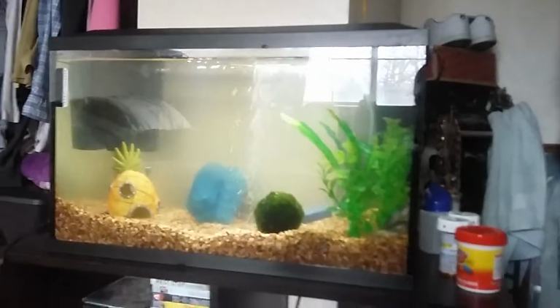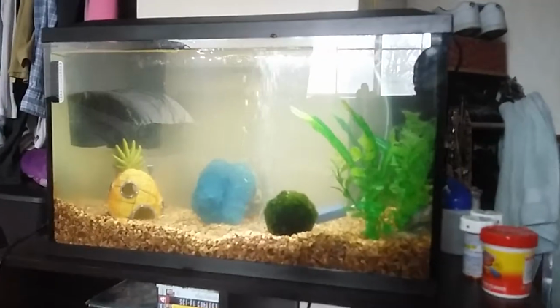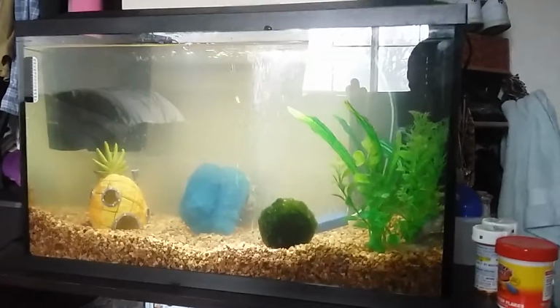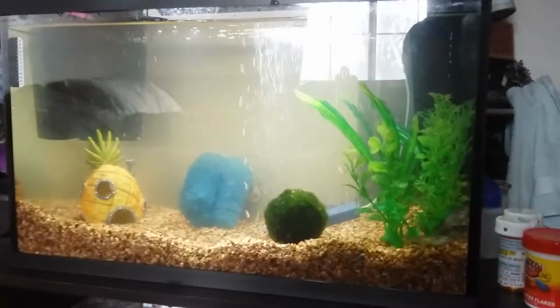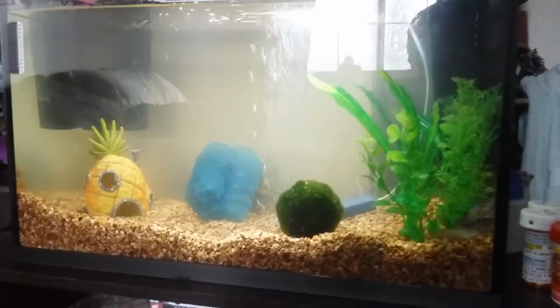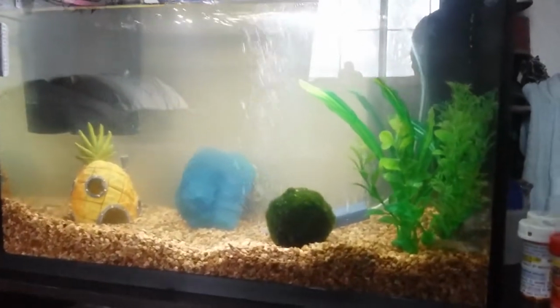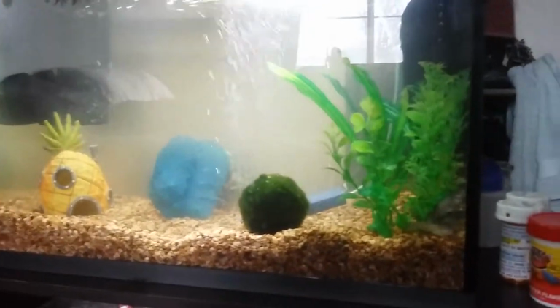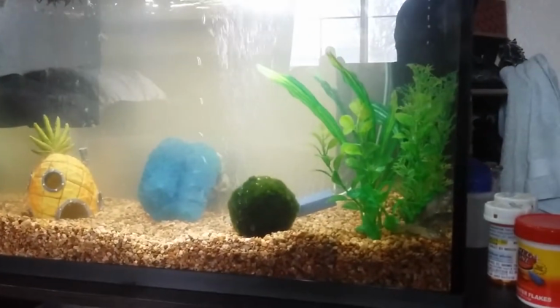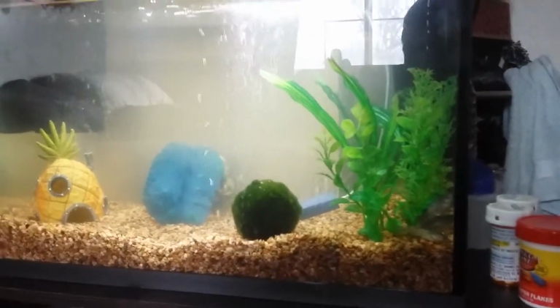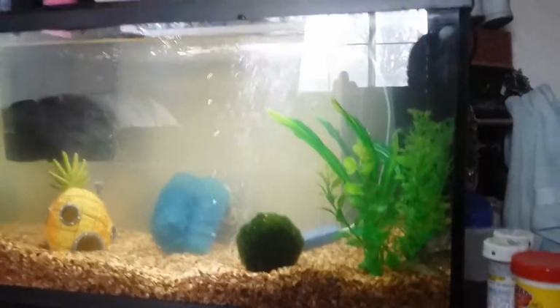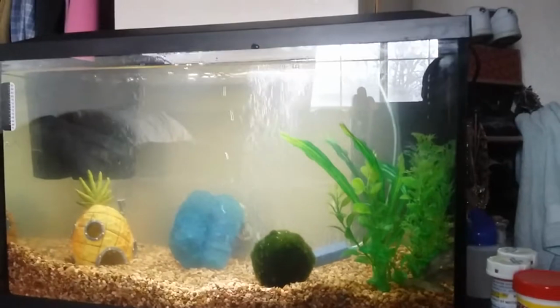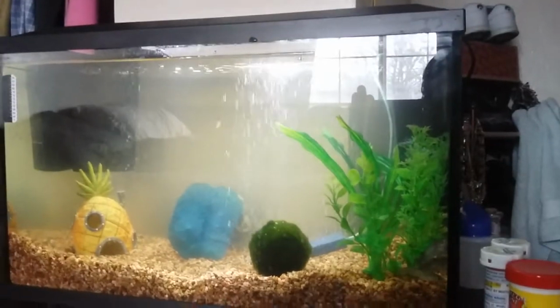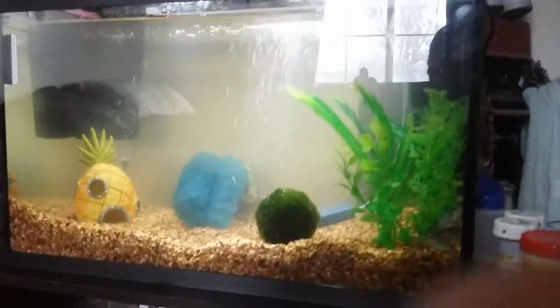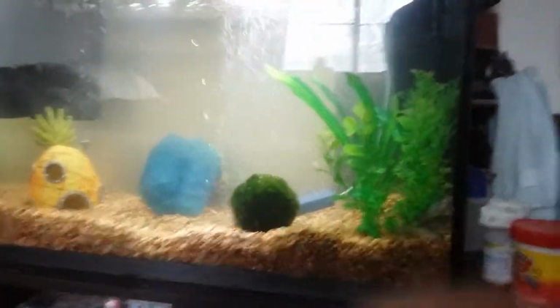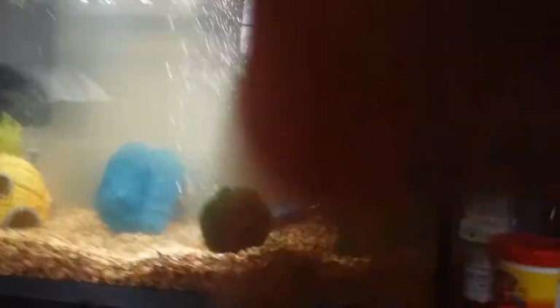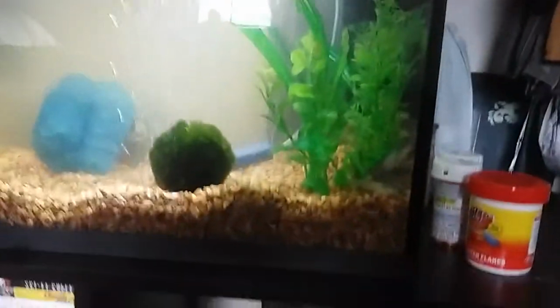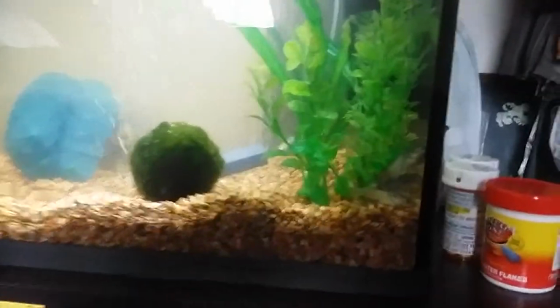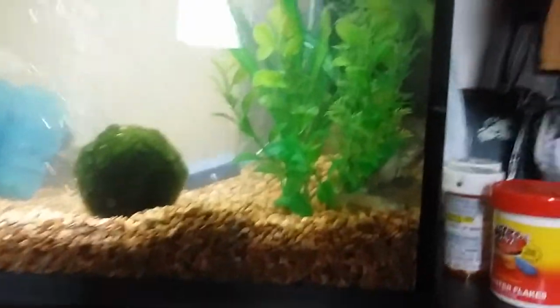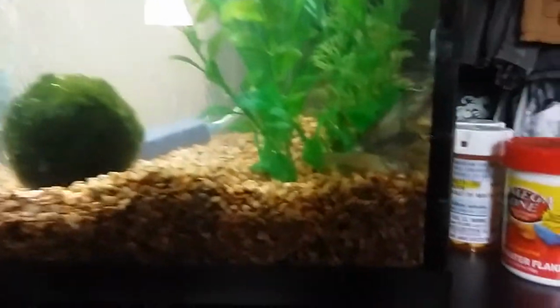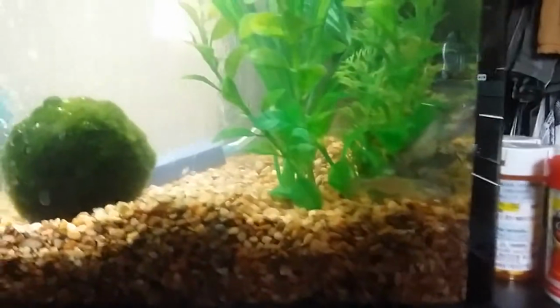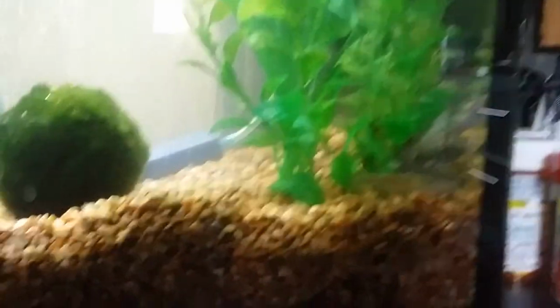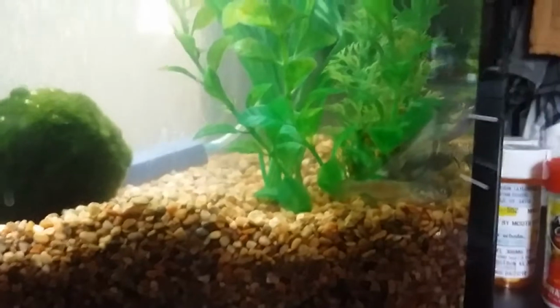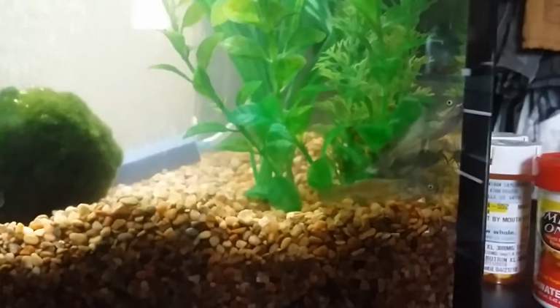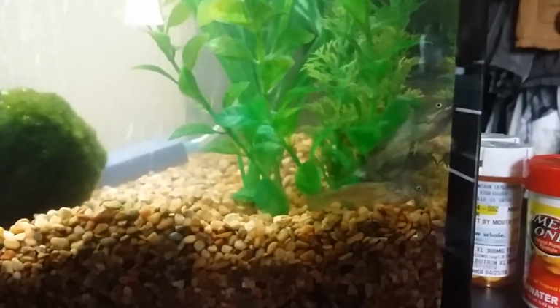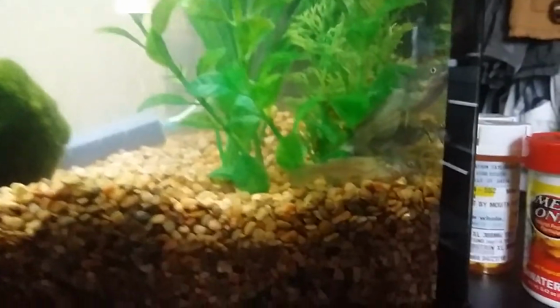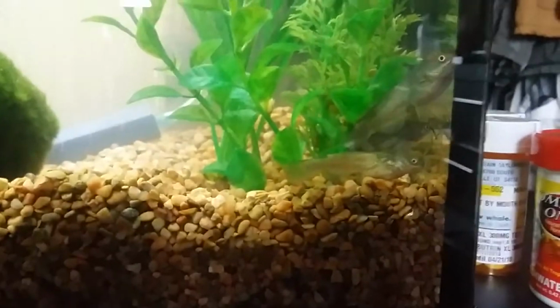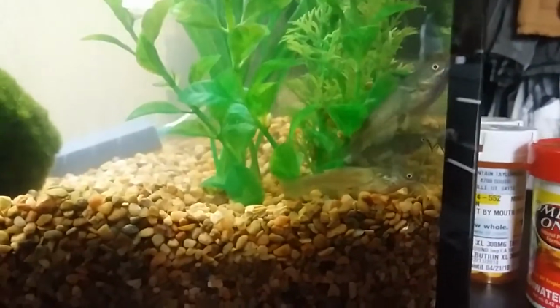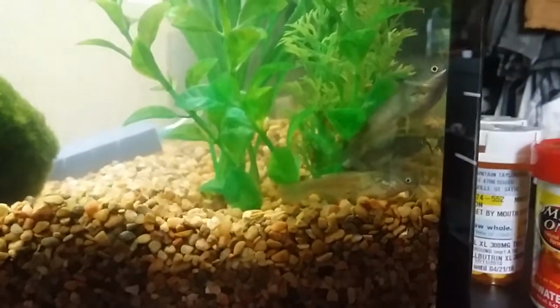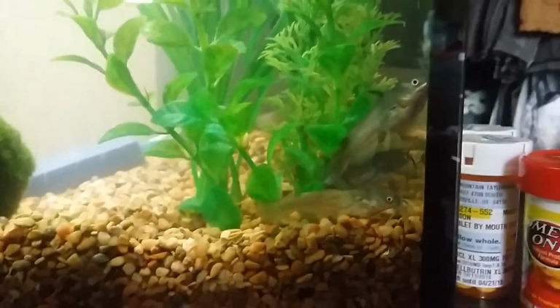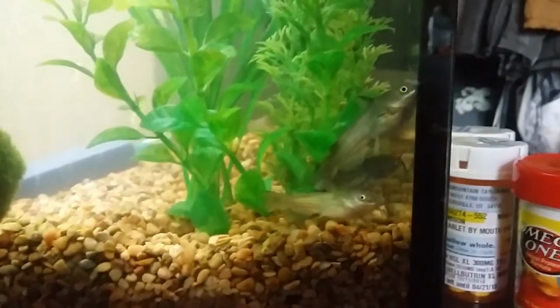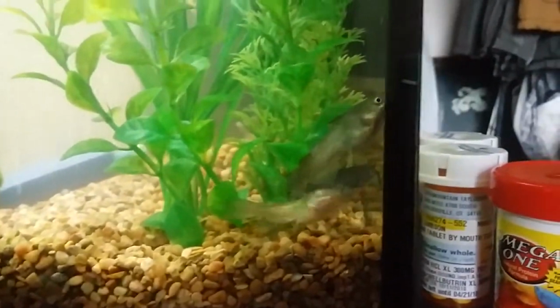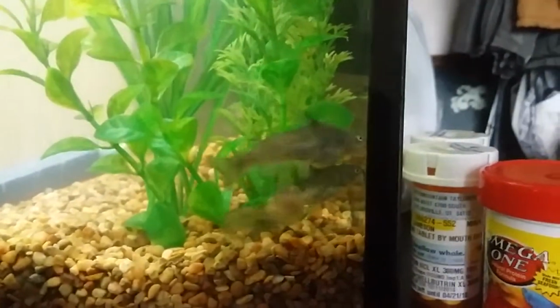Hey, what's up guys. I just thought I'd get a little video in here showing you a little update on how the catfish are doing. They're honestly doing really really well in this tank, they're loving it. Sorry for the shakiness in this video, but I just thought I'd show you how these guys are doing.